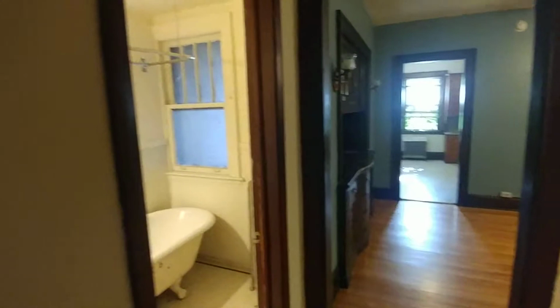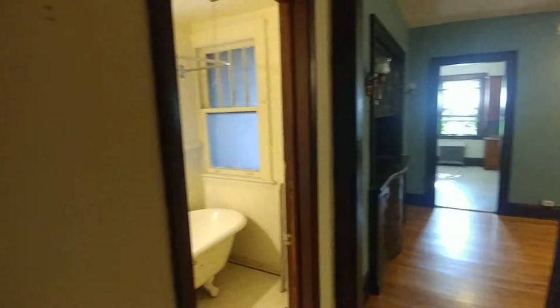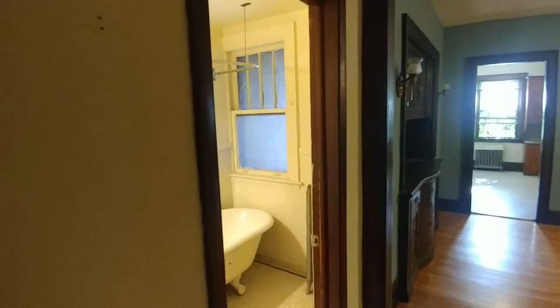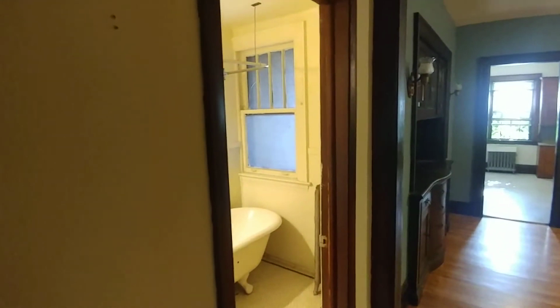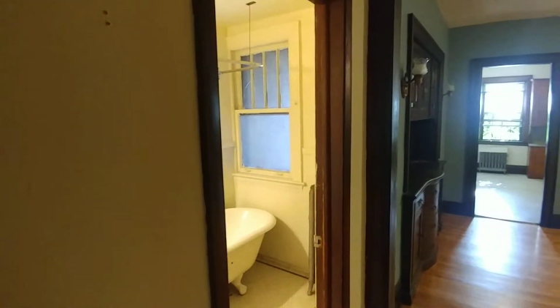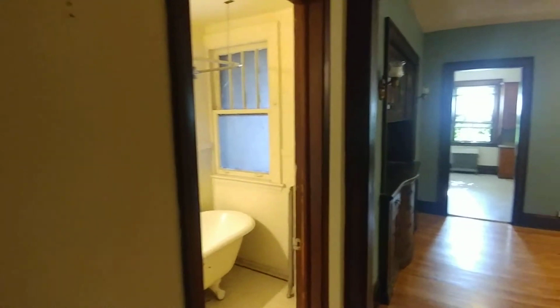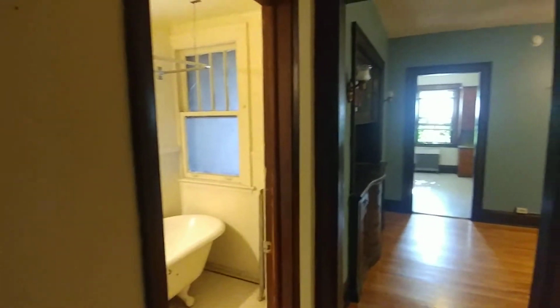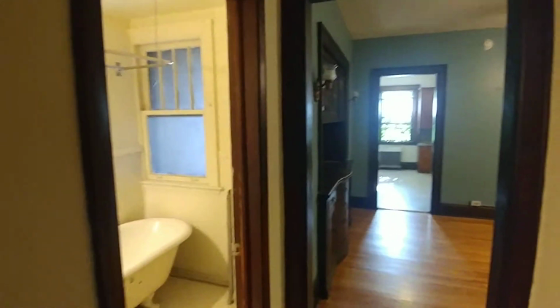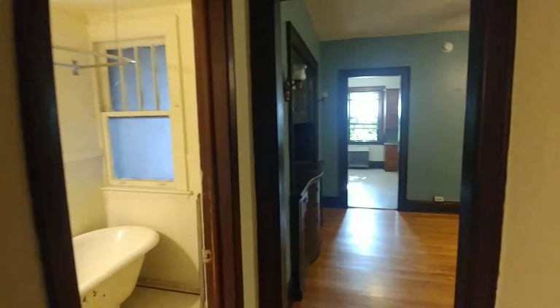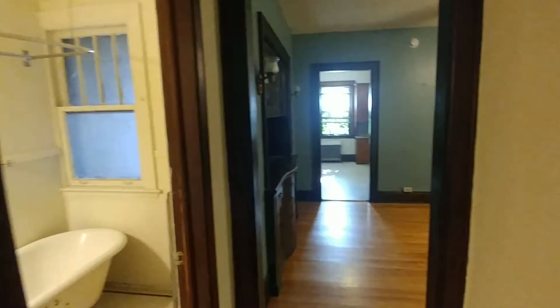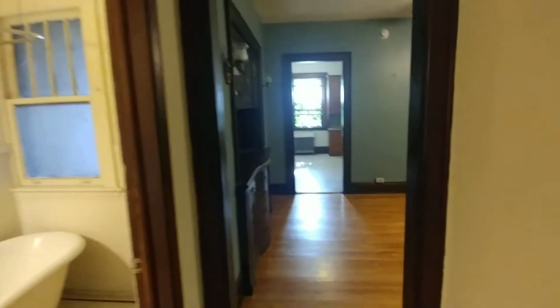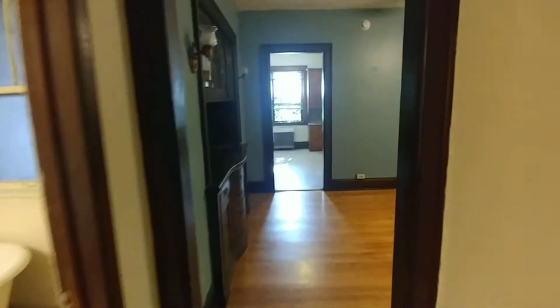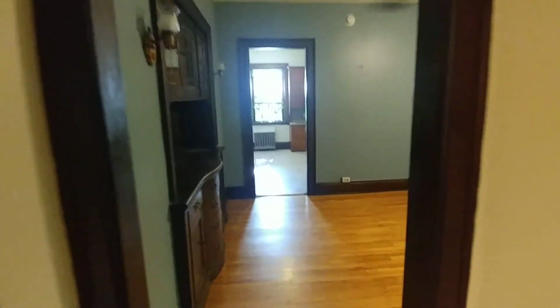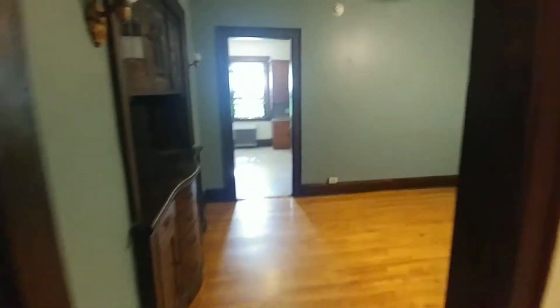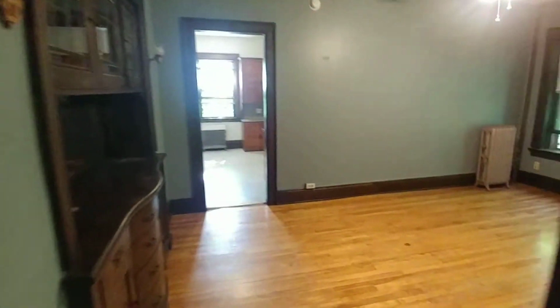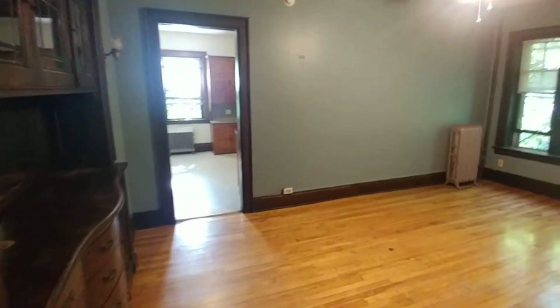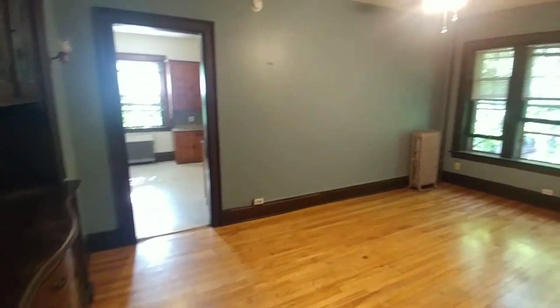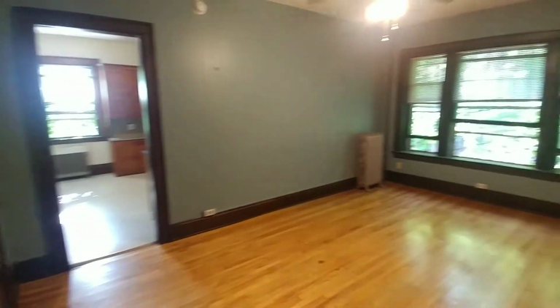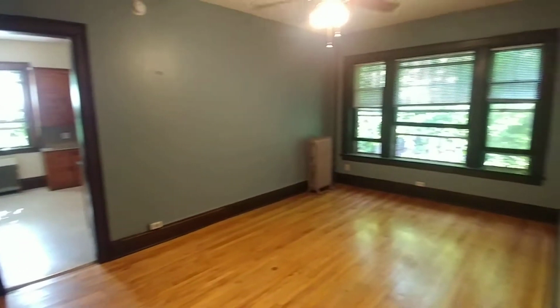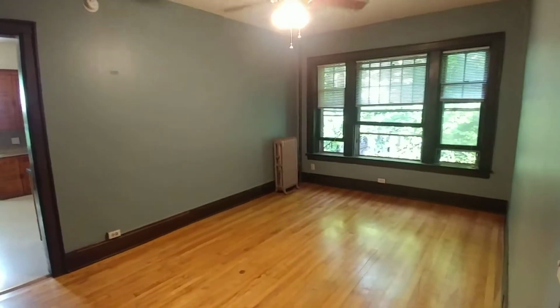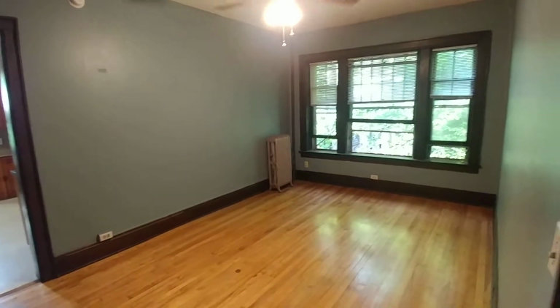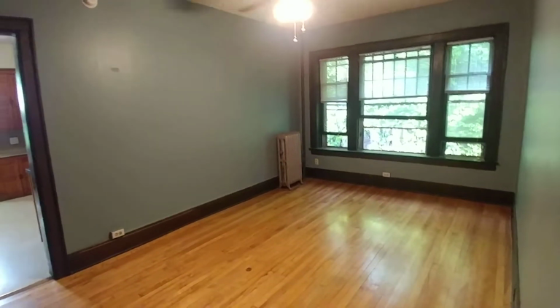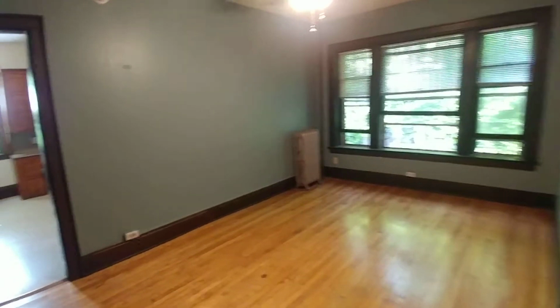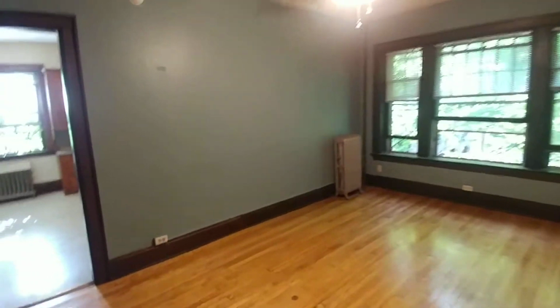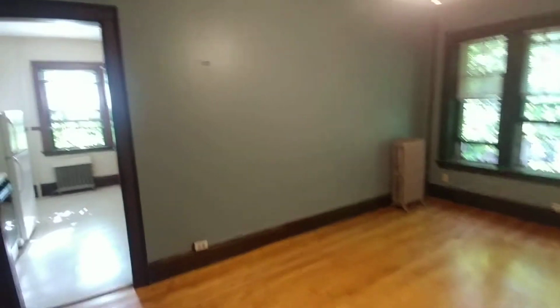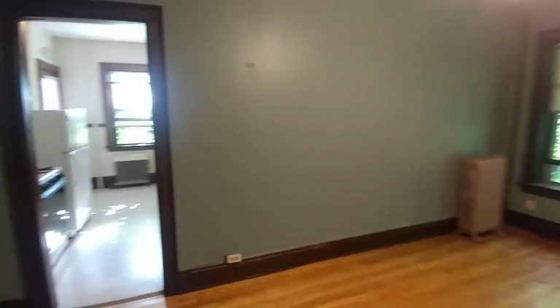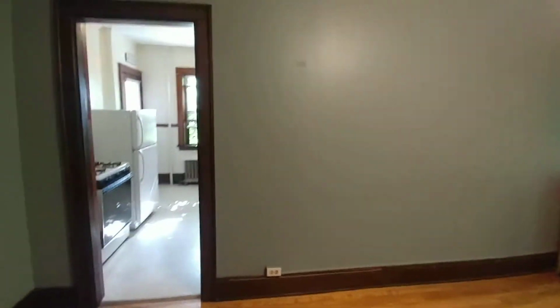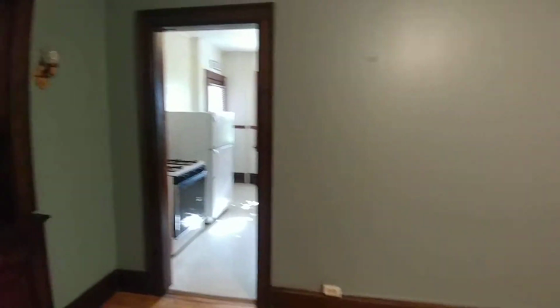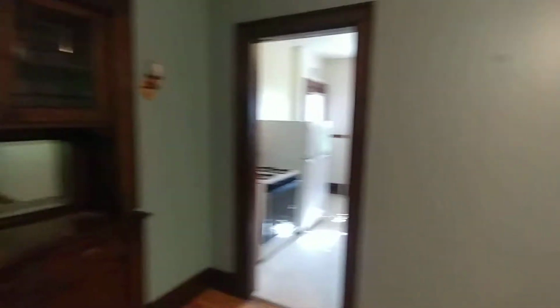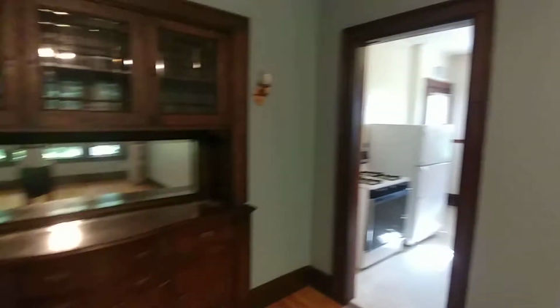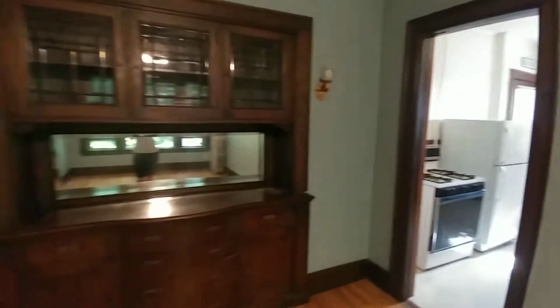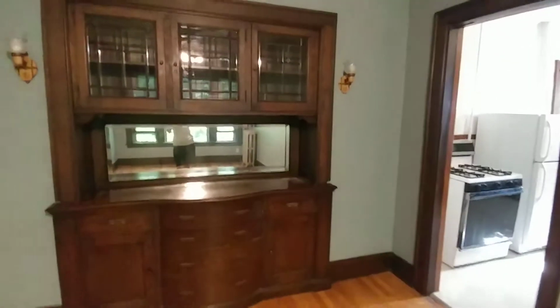To 1937 Aldrich Avenue, South Apartment 5. This is a first floor, one bedroom. The living room here, hardwood floors, built-in buffet.